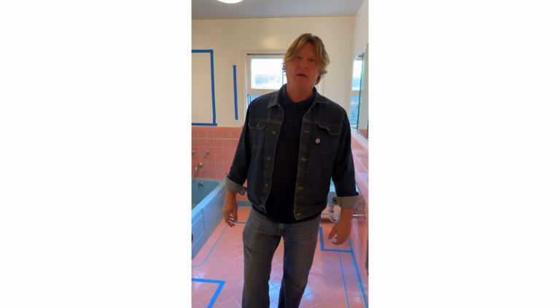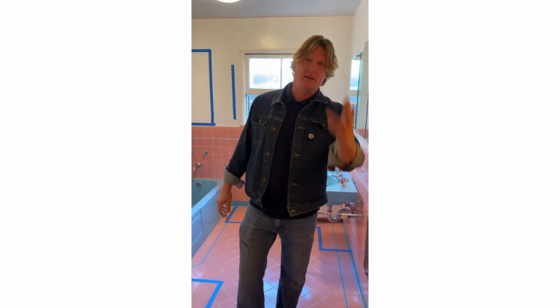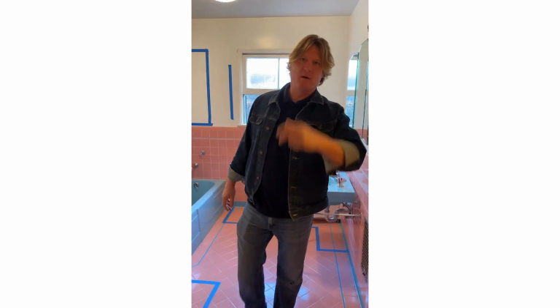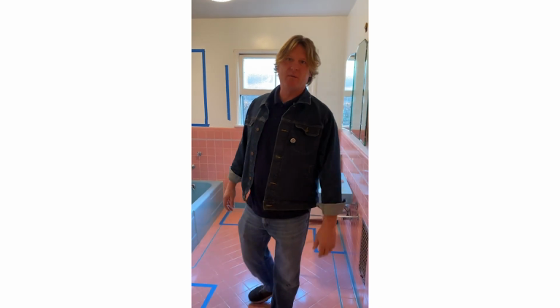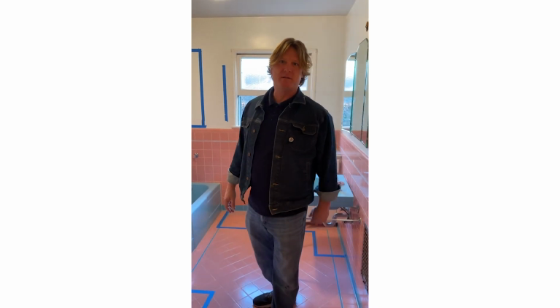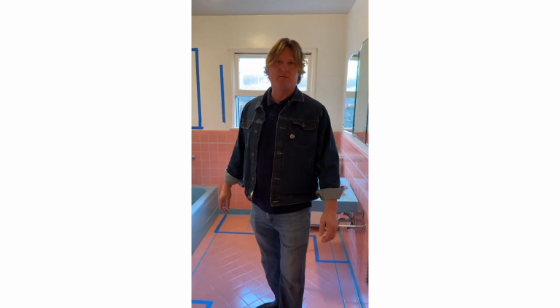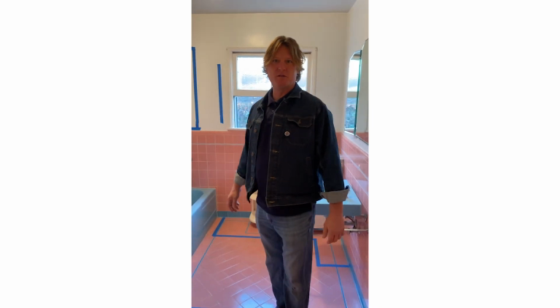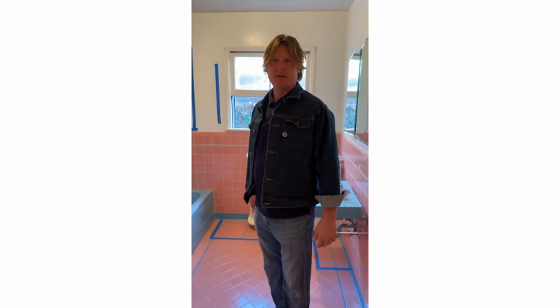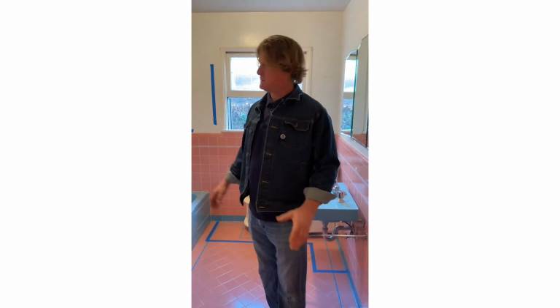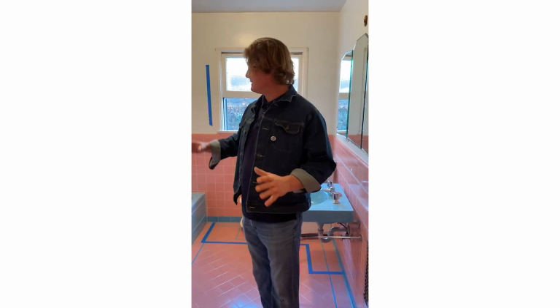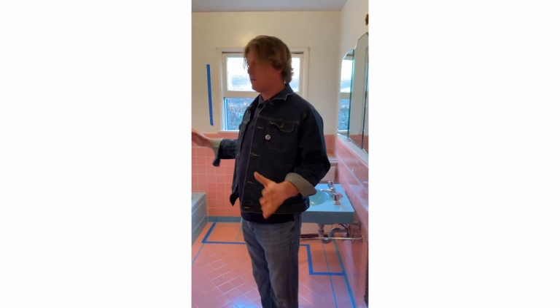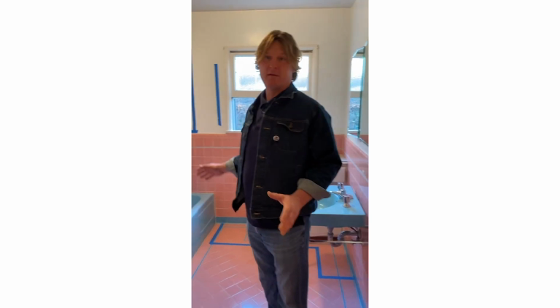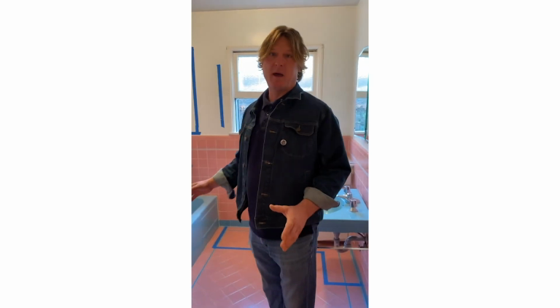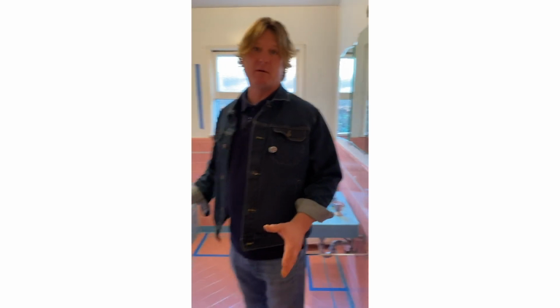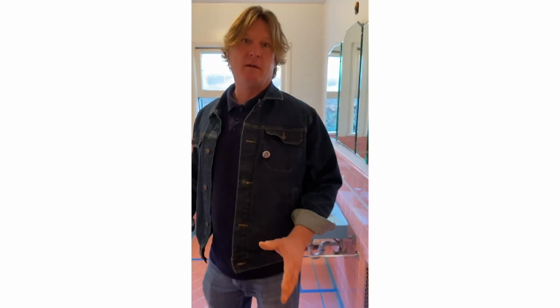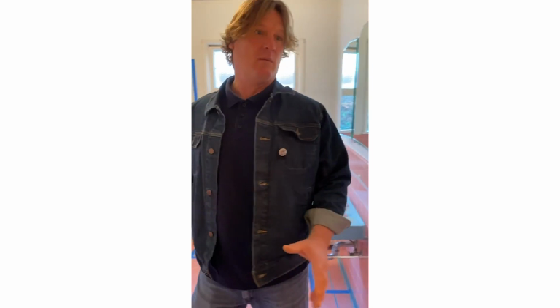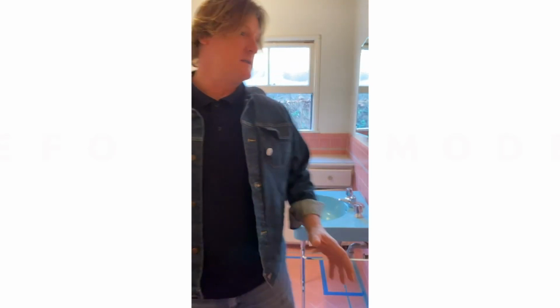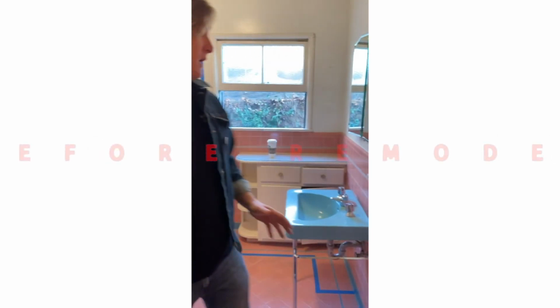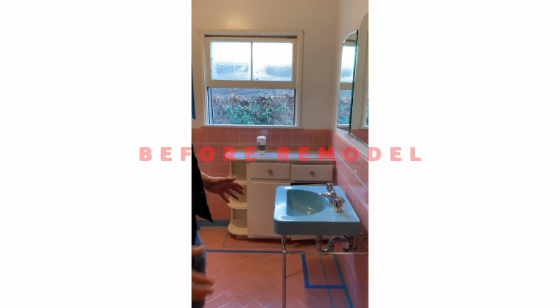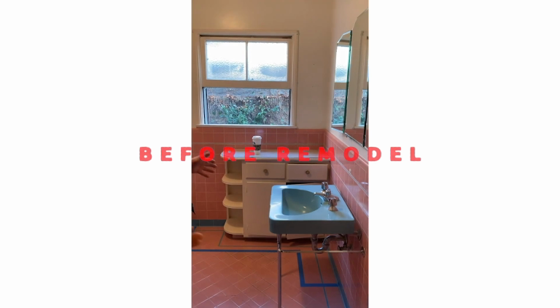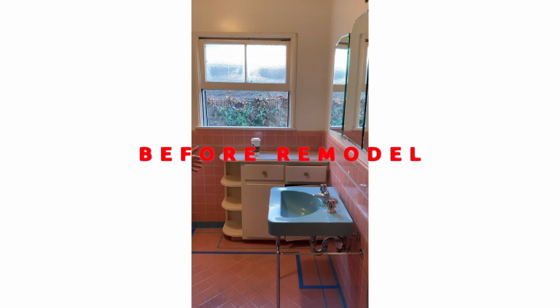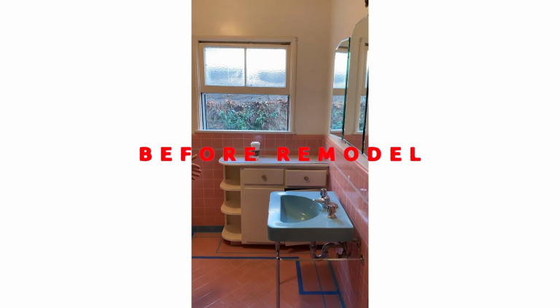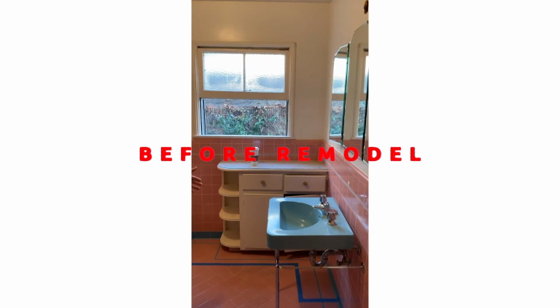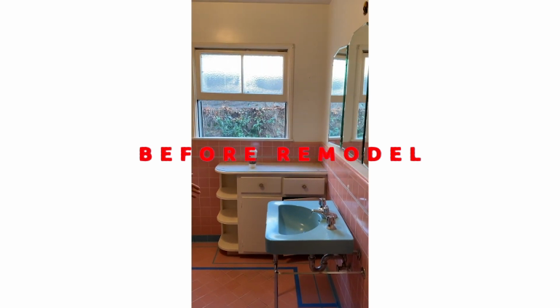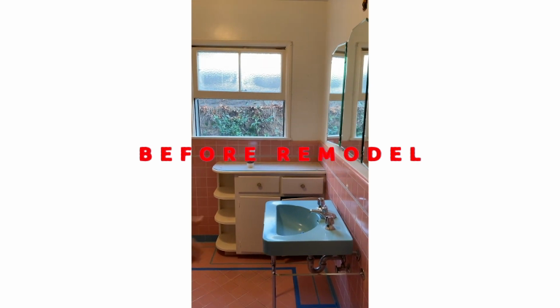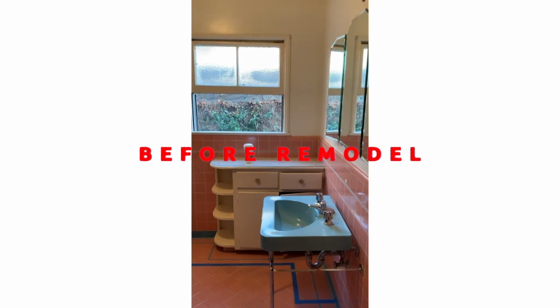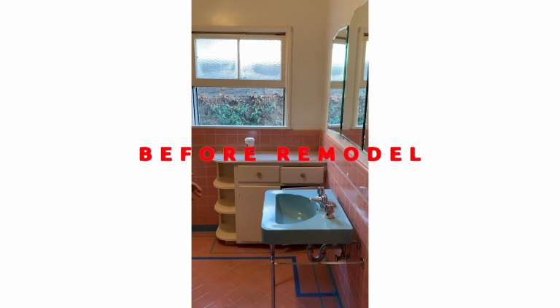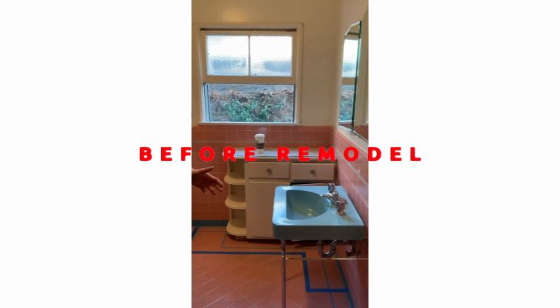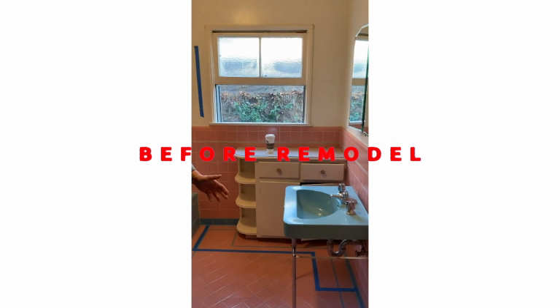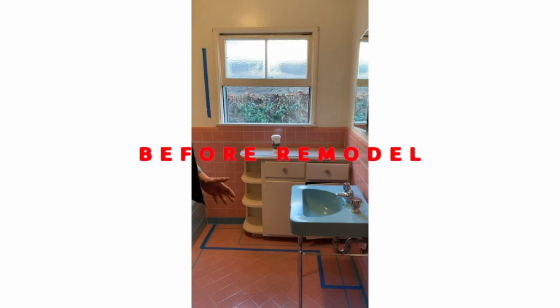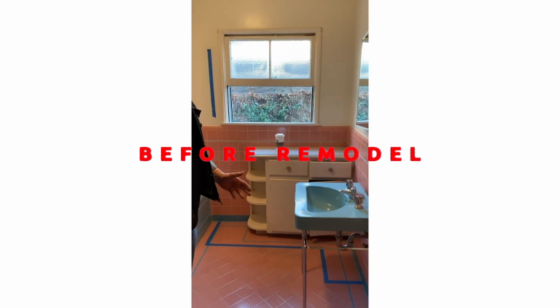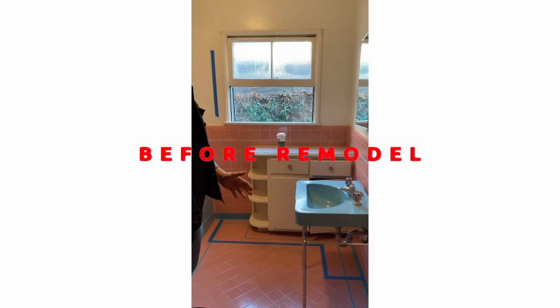Hey guys, come on in. I want you to take a look at this bathroom. Really just caught in the 50s, right? Pink and blue, Miami Vice colors.